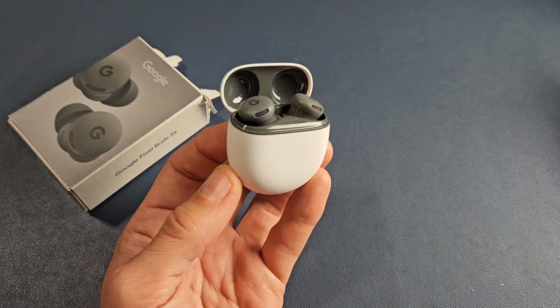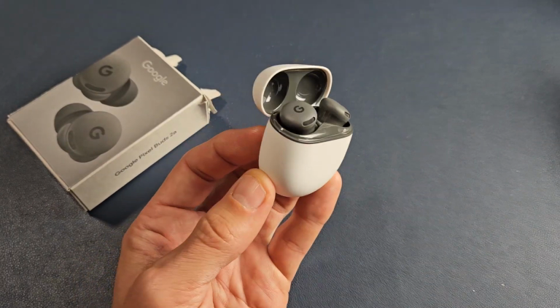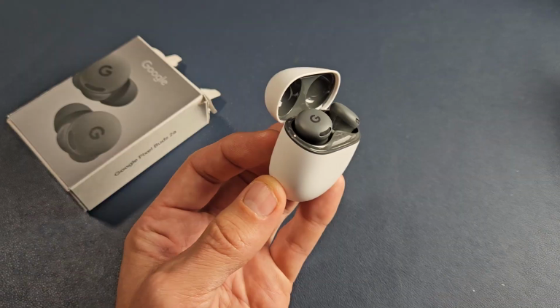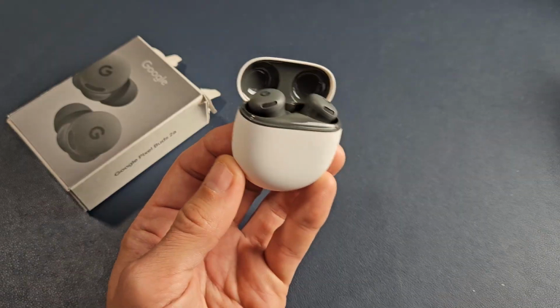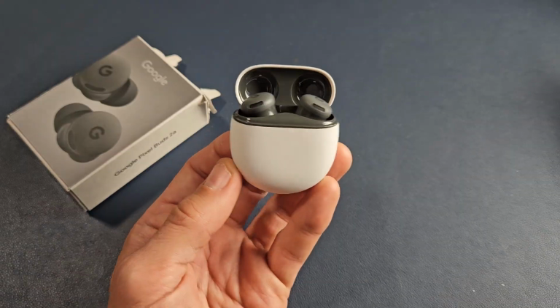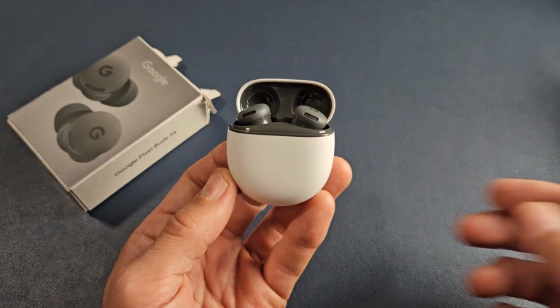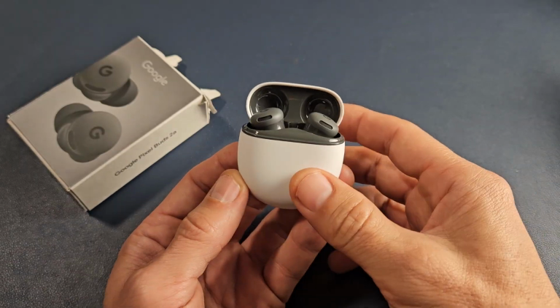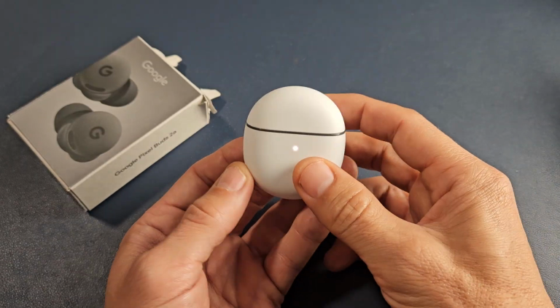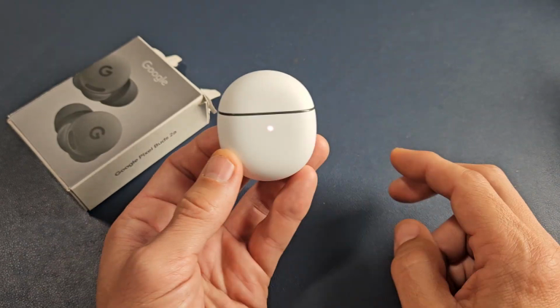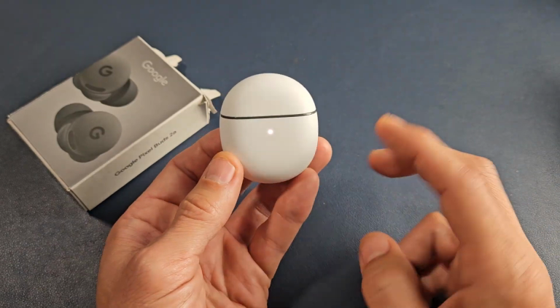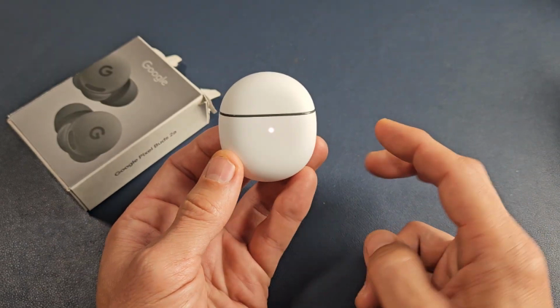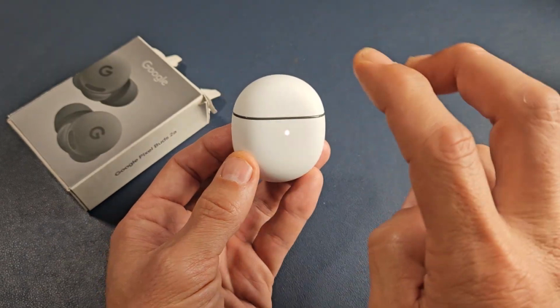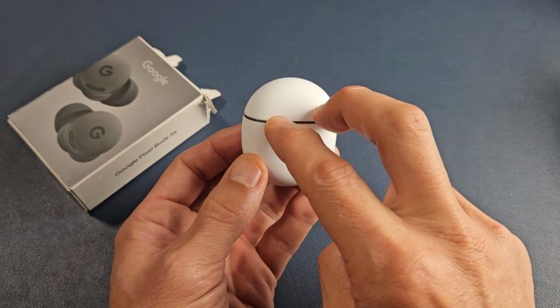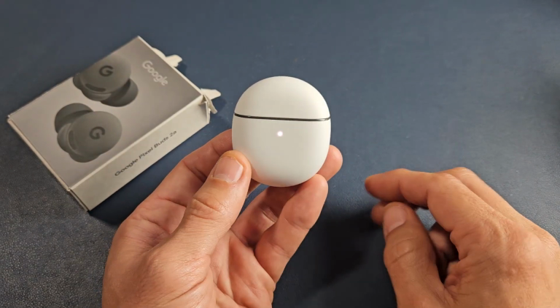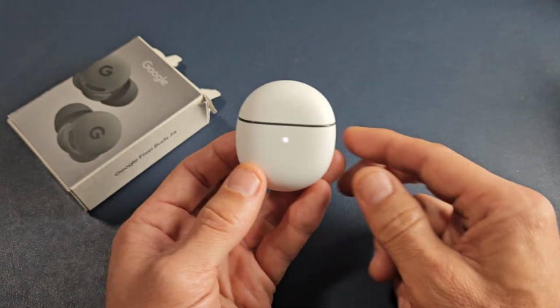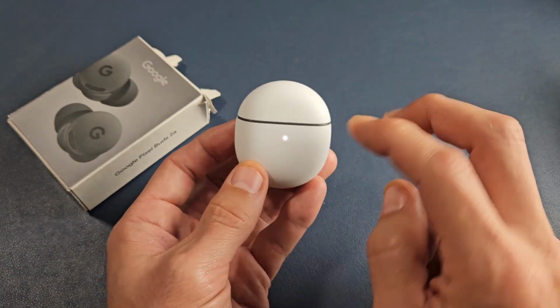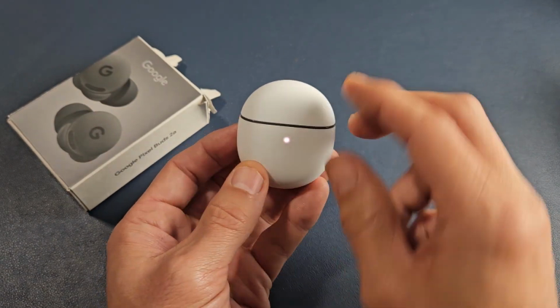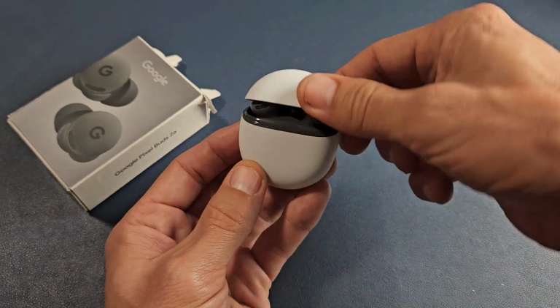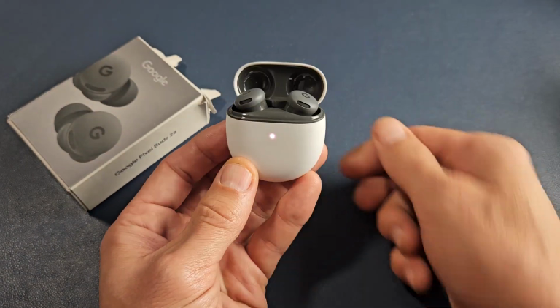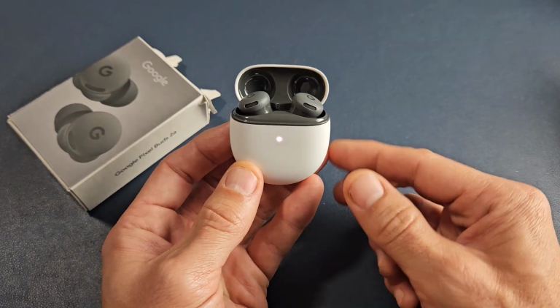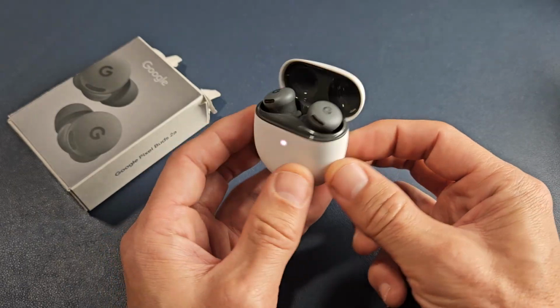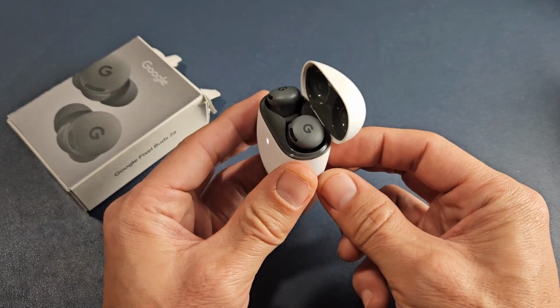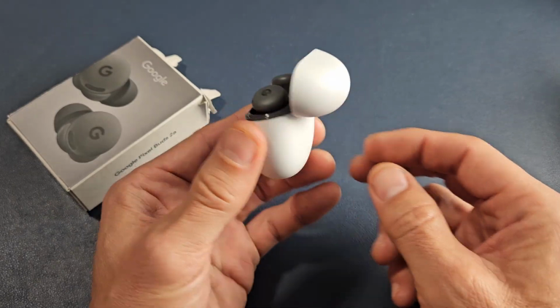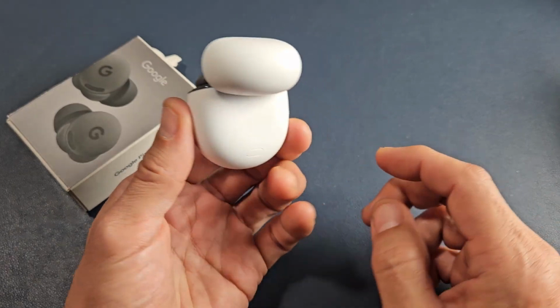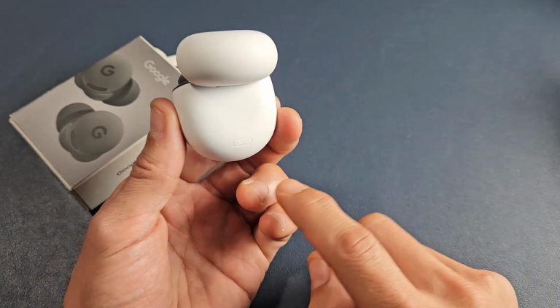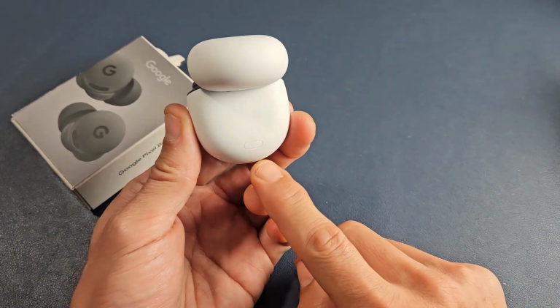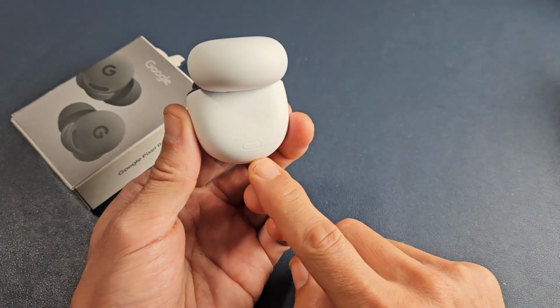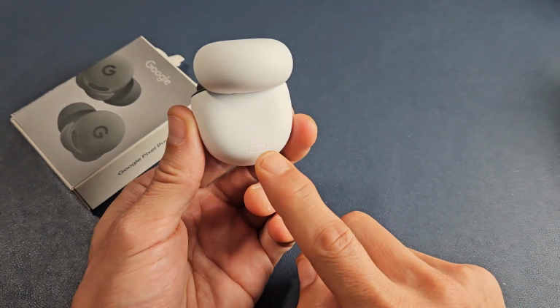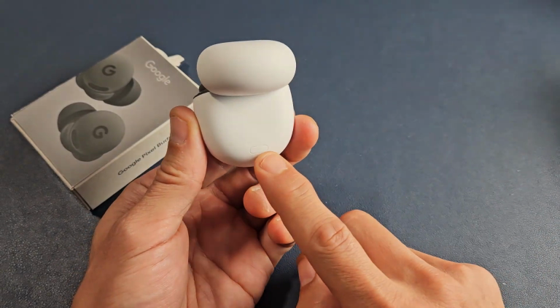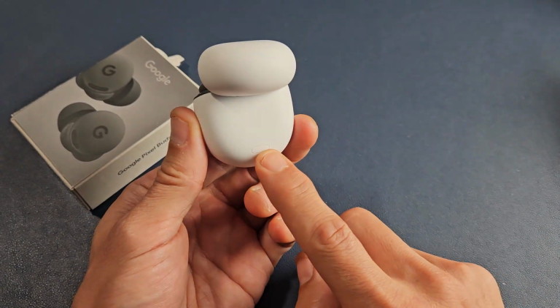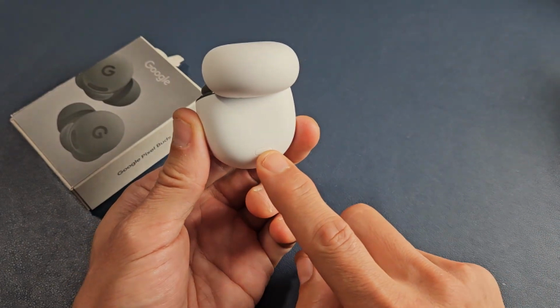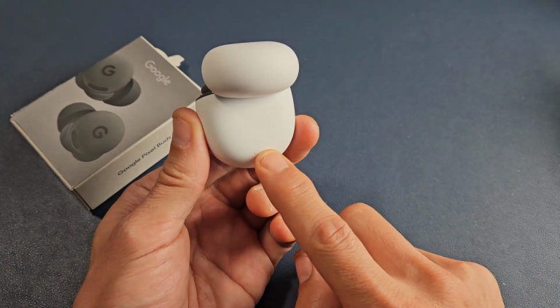The factory reset with these is very simple. All you've got to do is have both buds in the case, pop open the lid, and there's a button on the back. You want to press and hold that button.